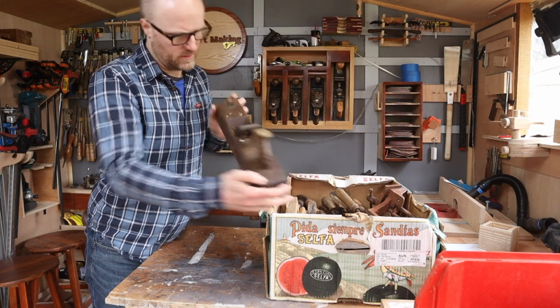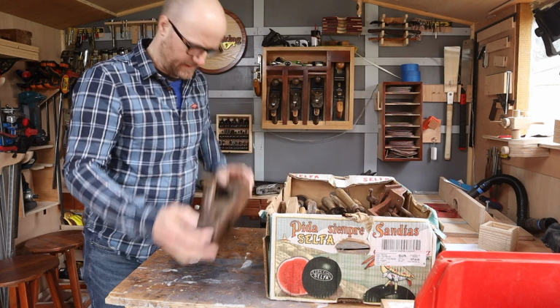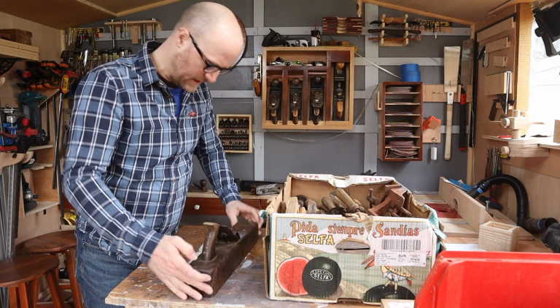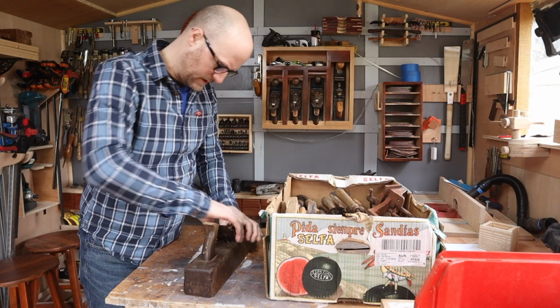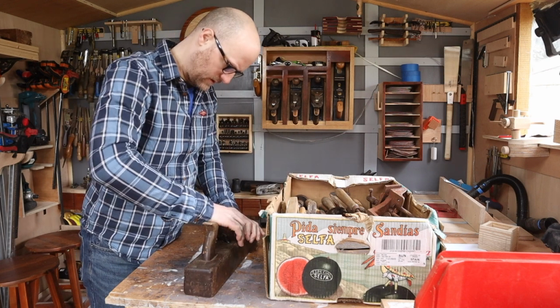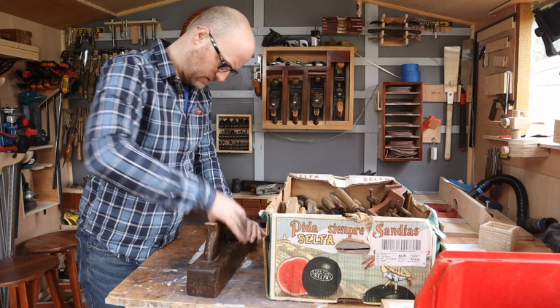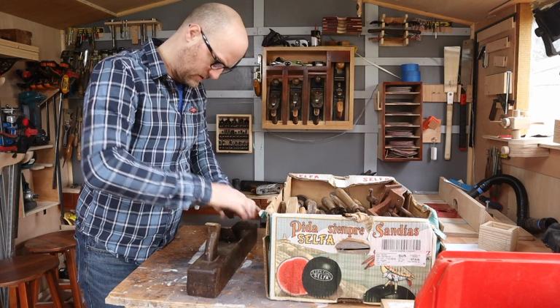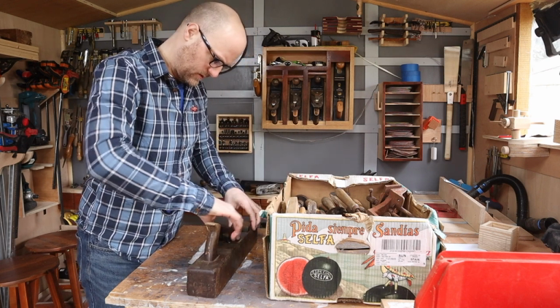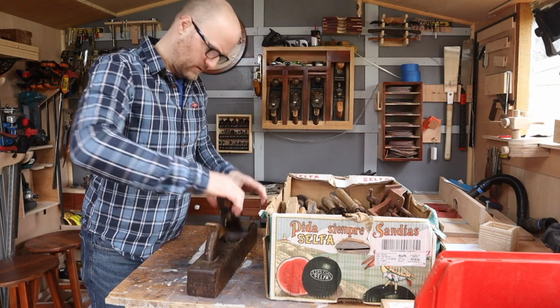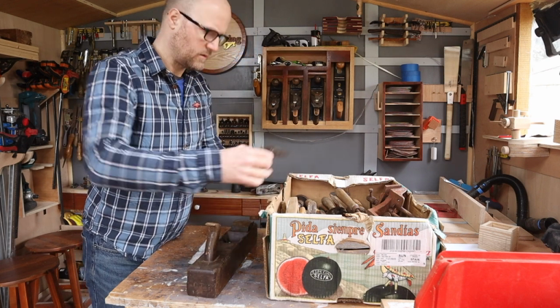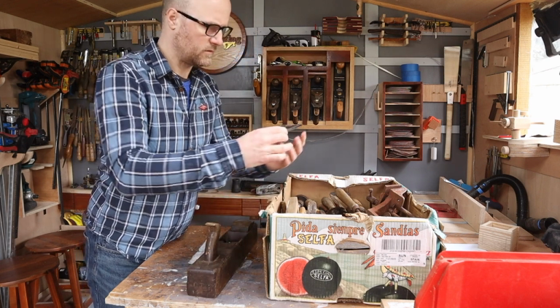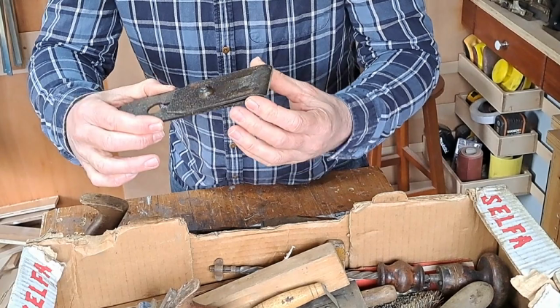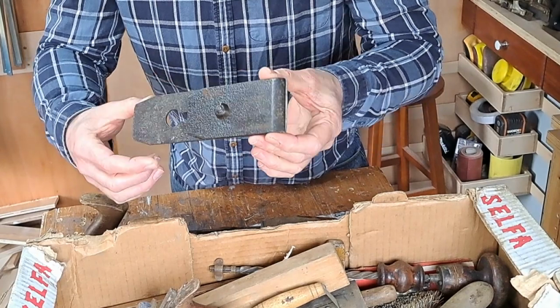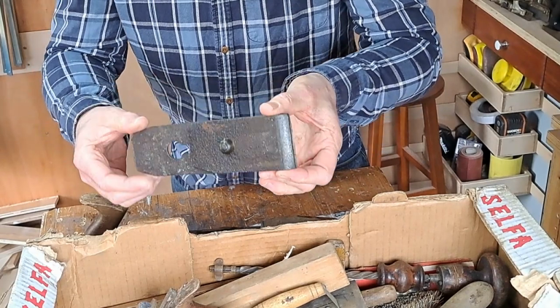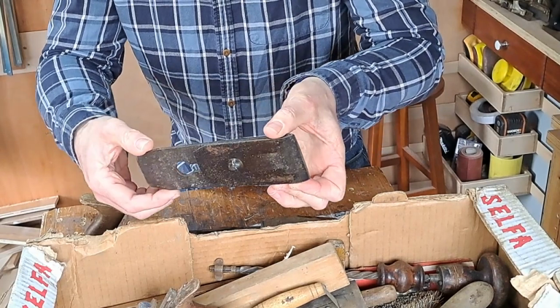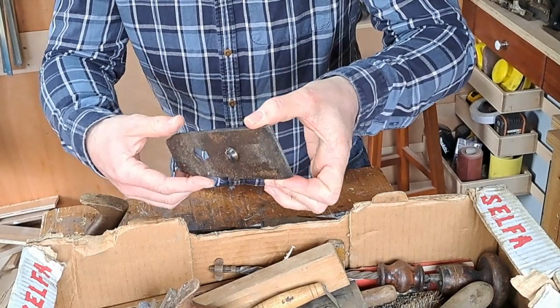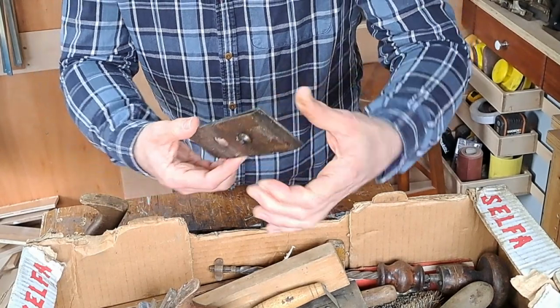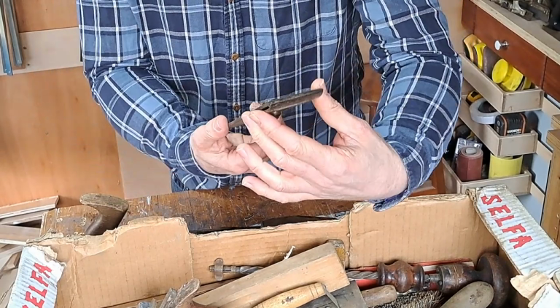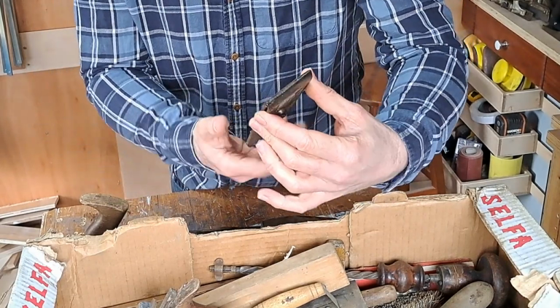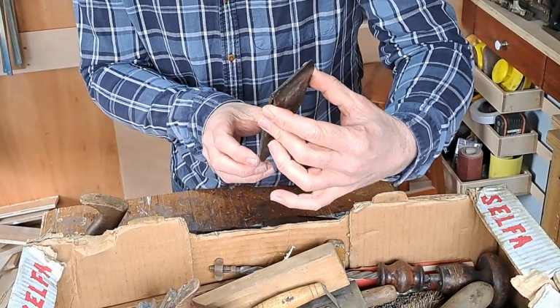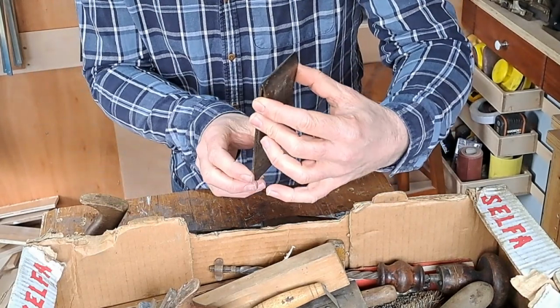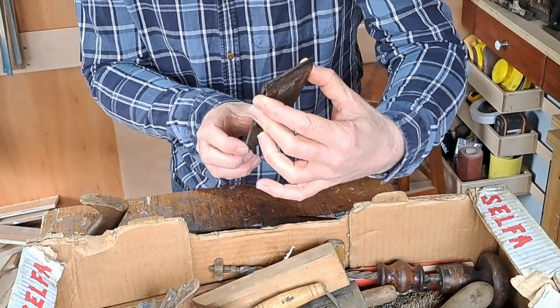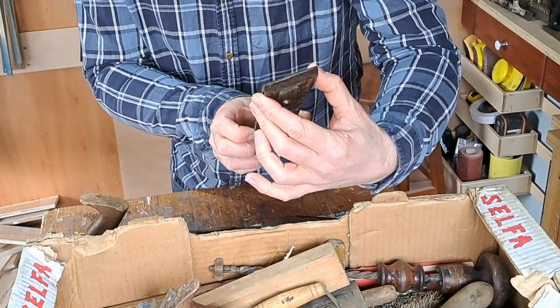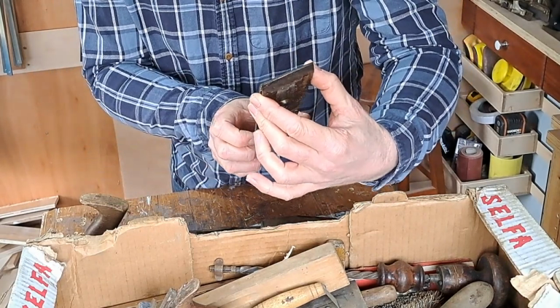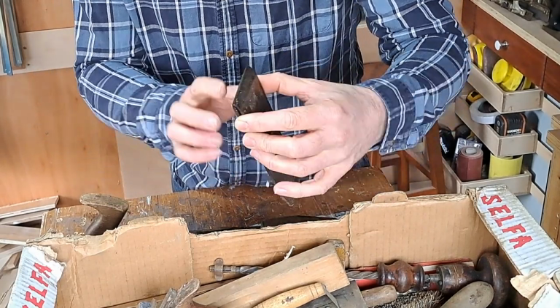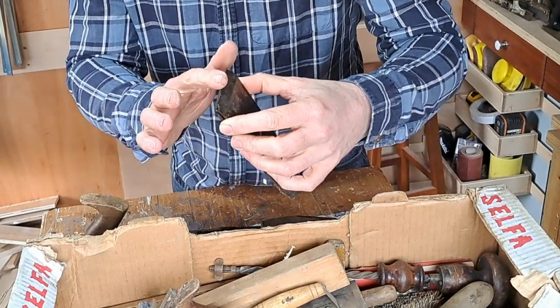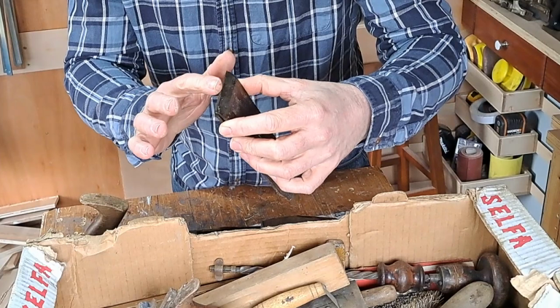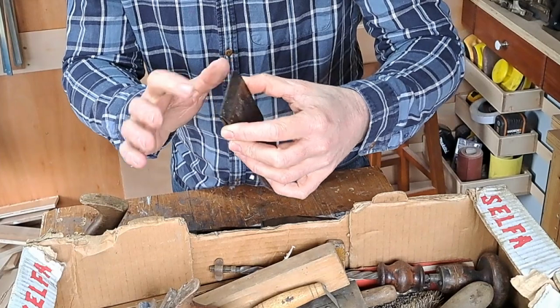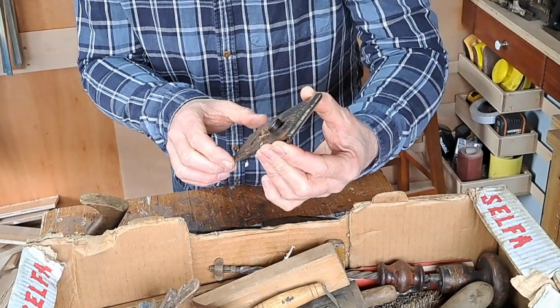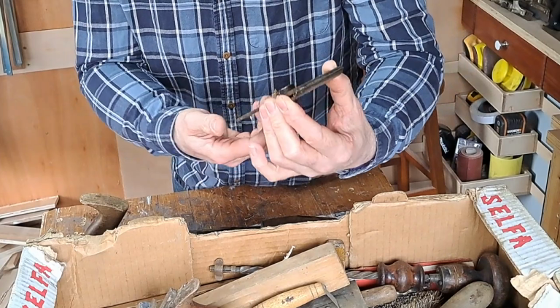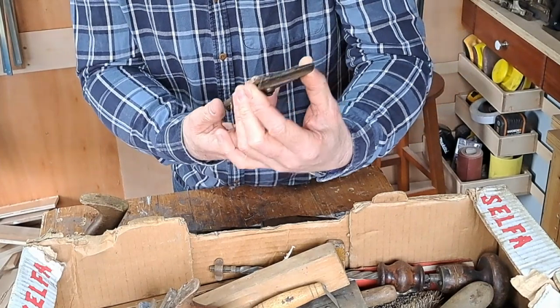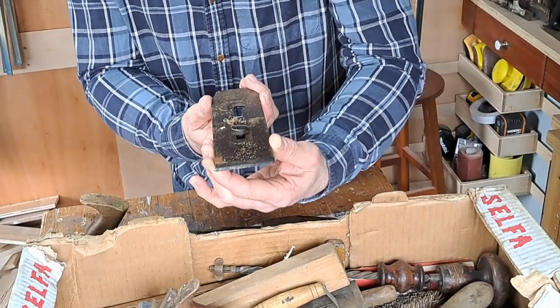Let's have a look at the iron. It was a state — covered in grease. But it's had some love.